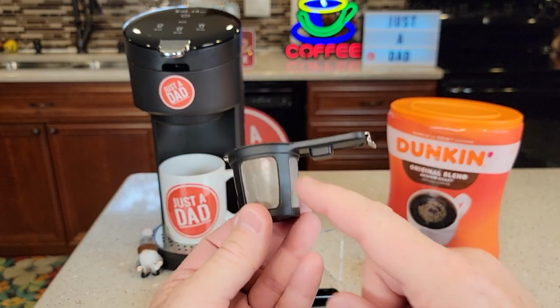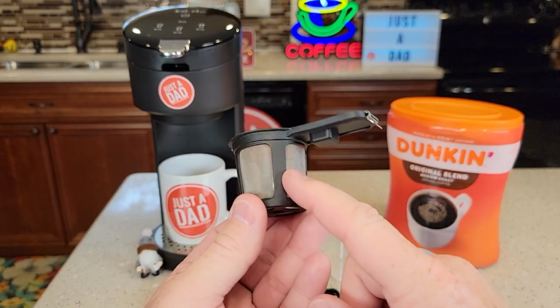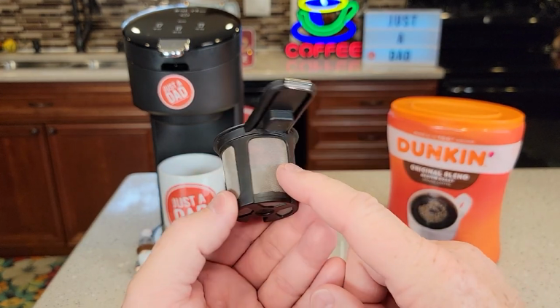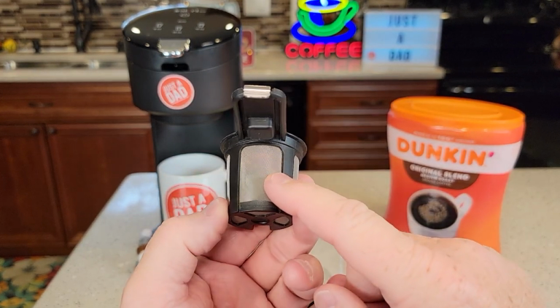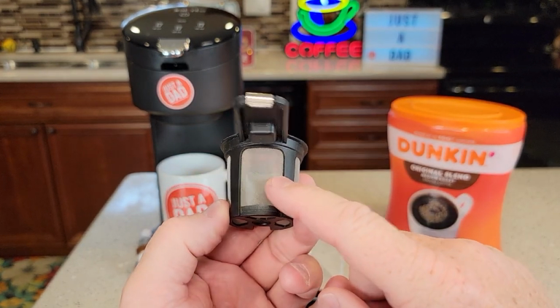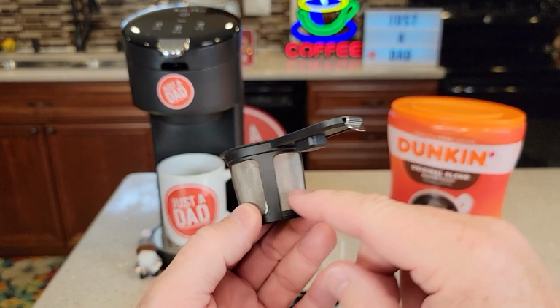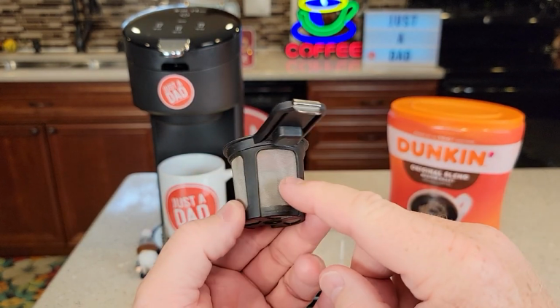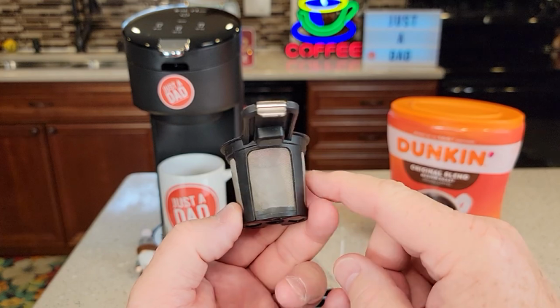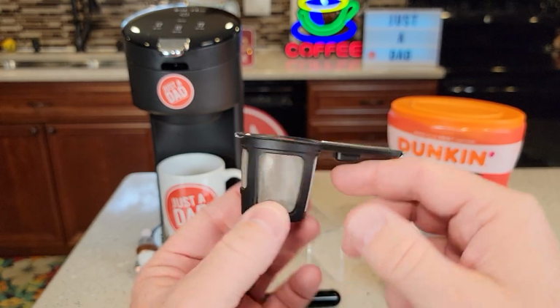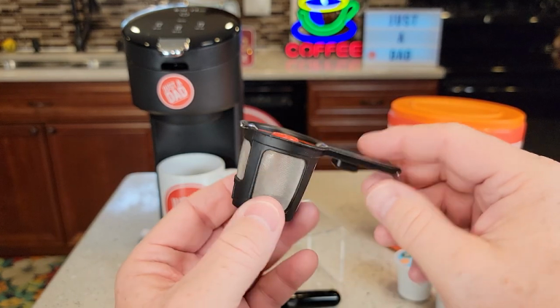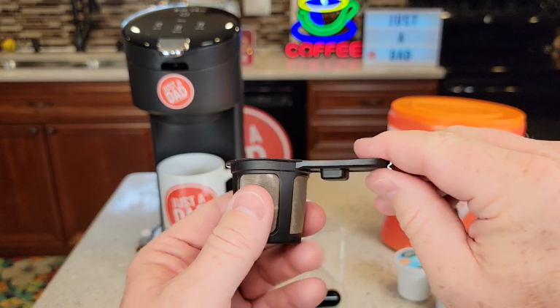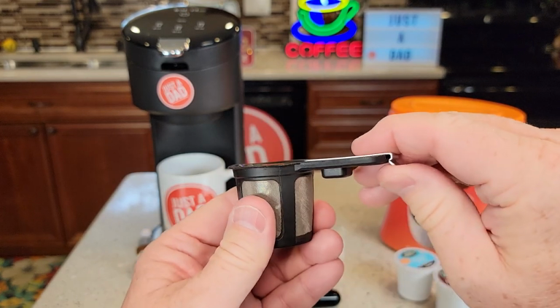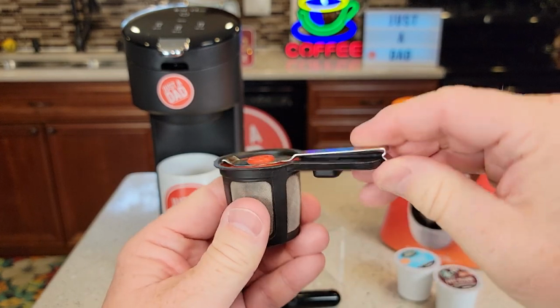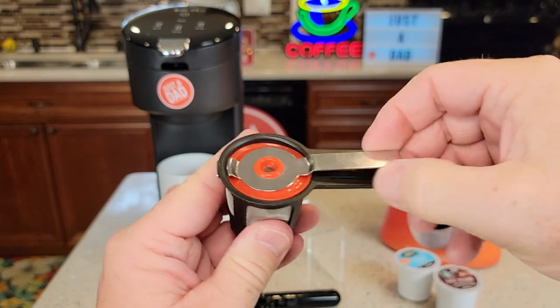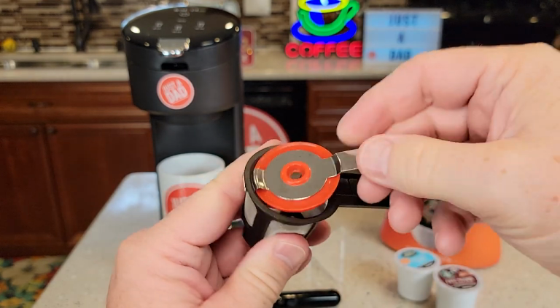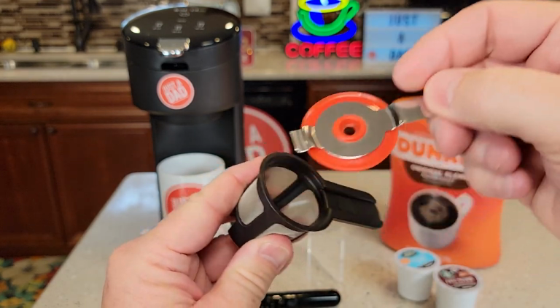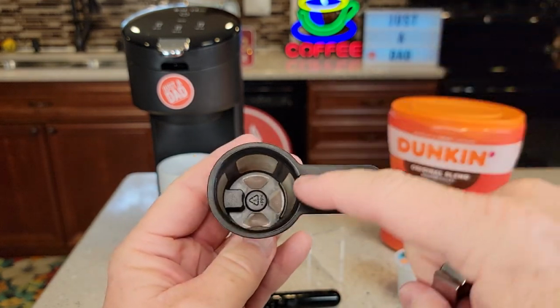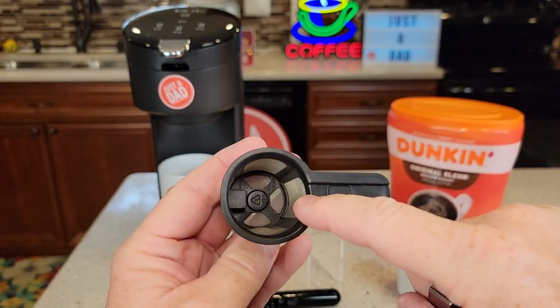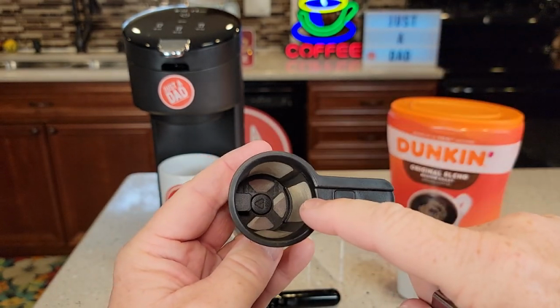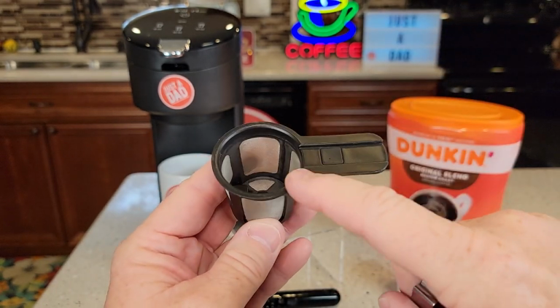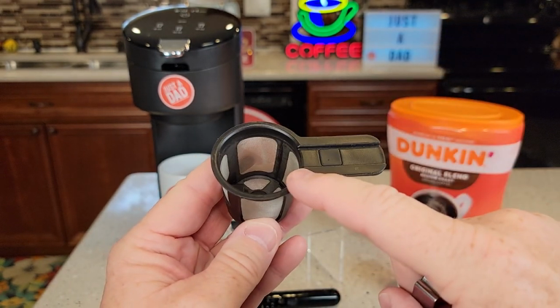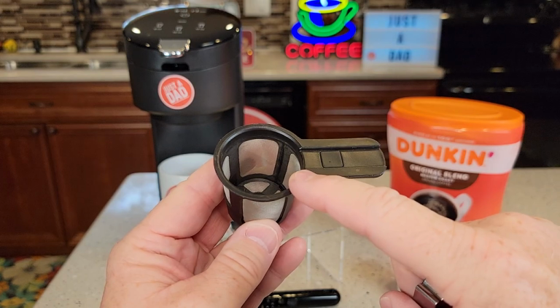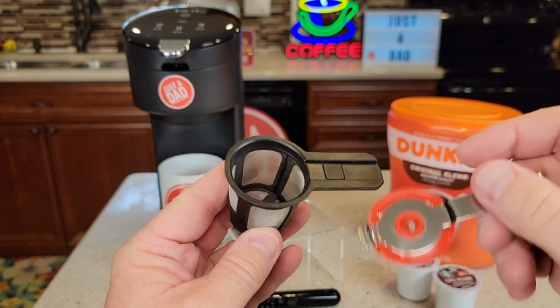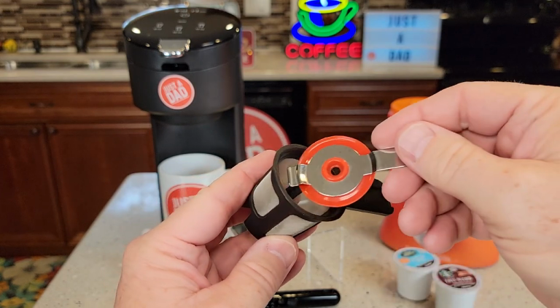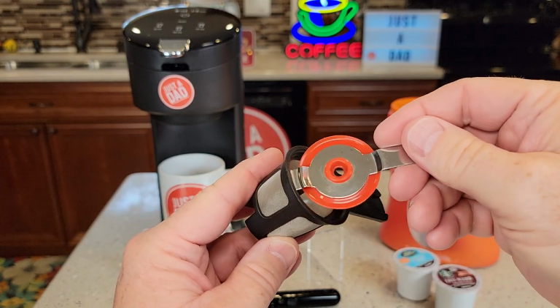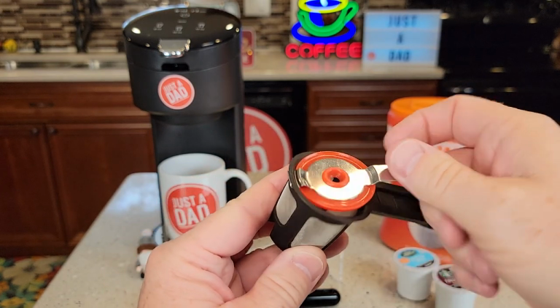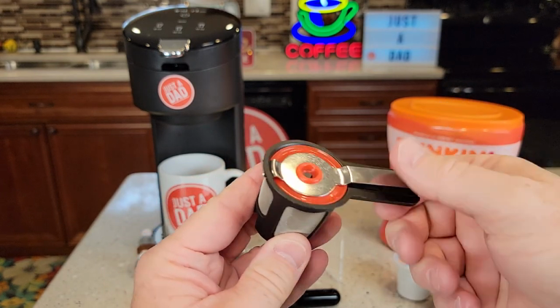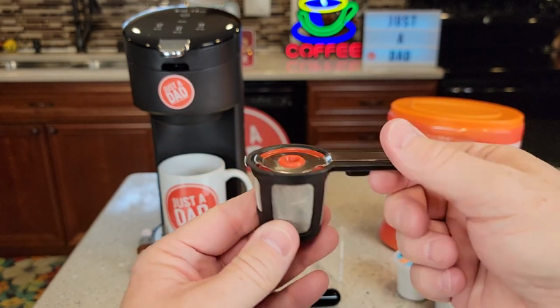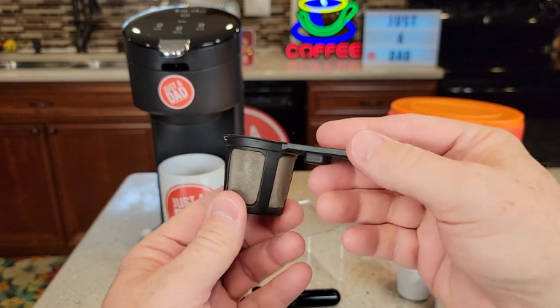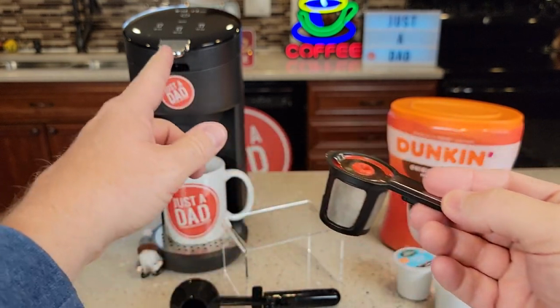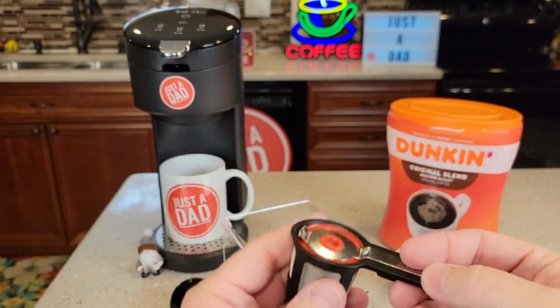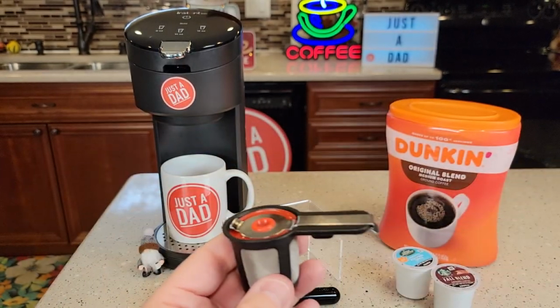Very simple to operate. That's a wire mesh there. You're going to lift this little lever up, put your coffee down in here — it holds two tablespoons of coffee — and then put it in and go put it in the machine.